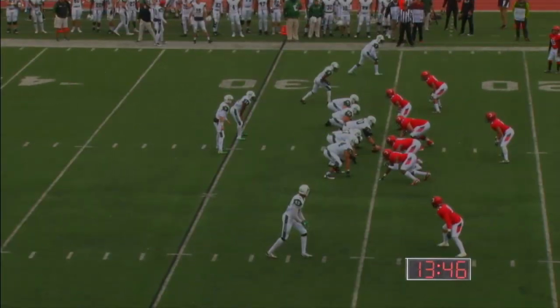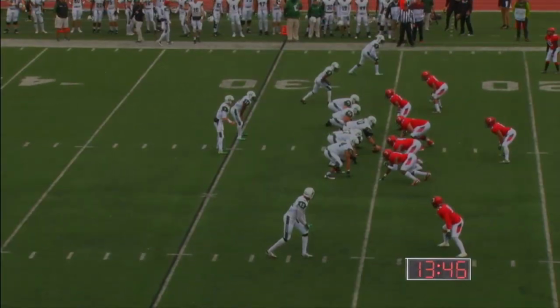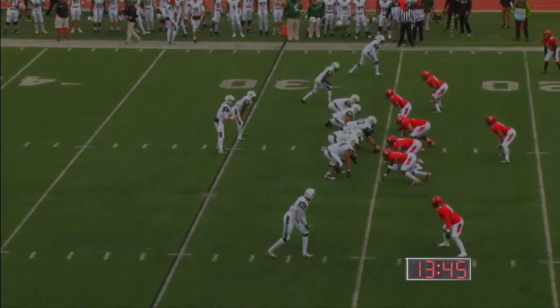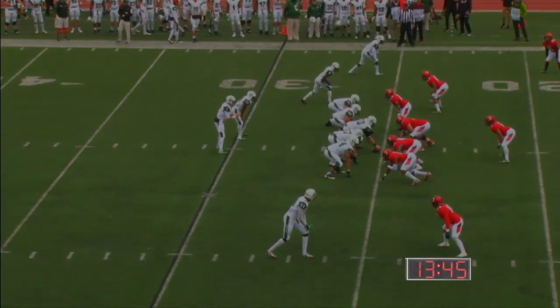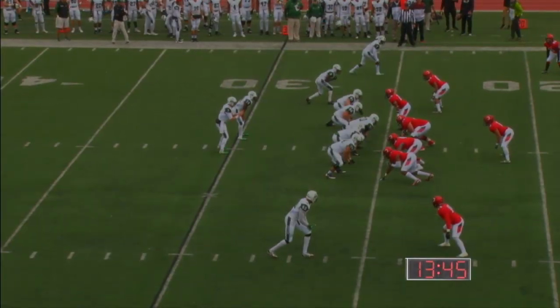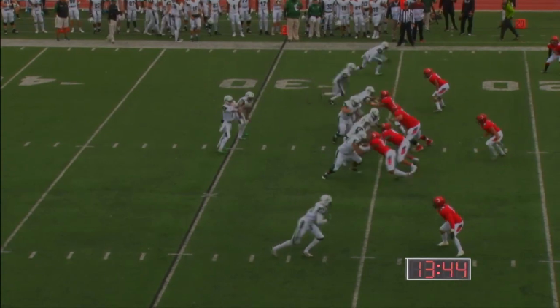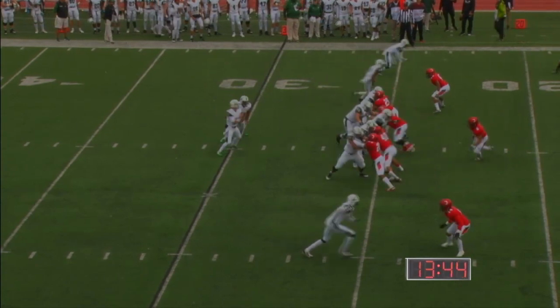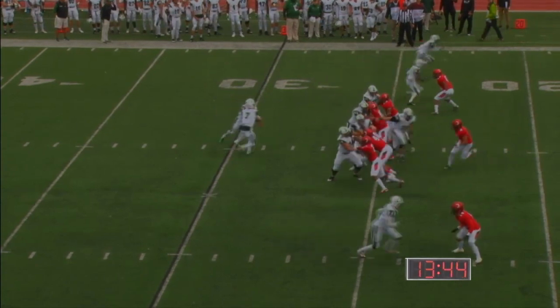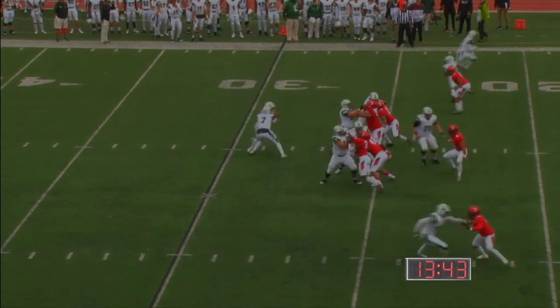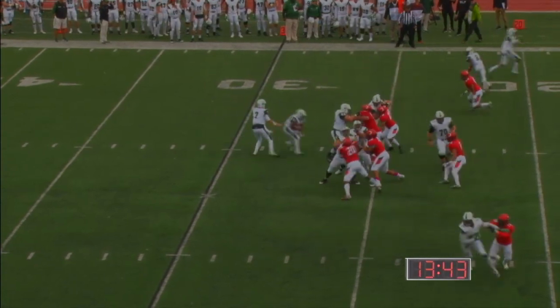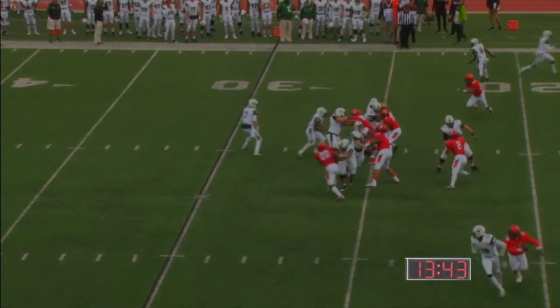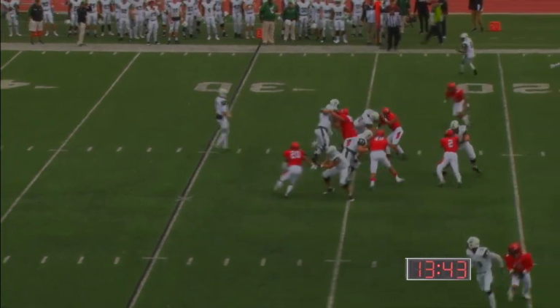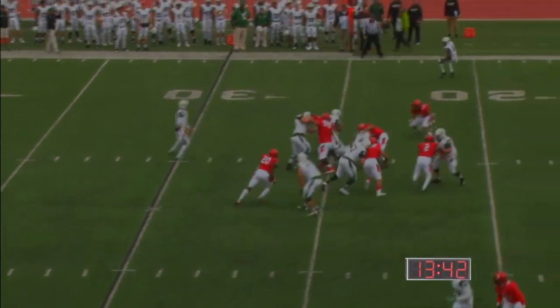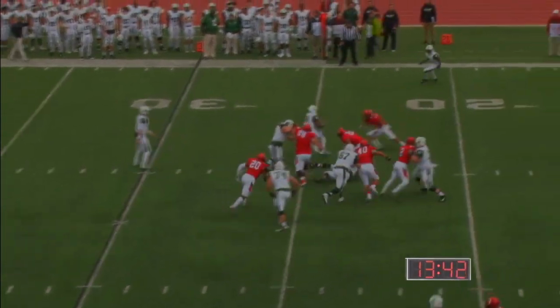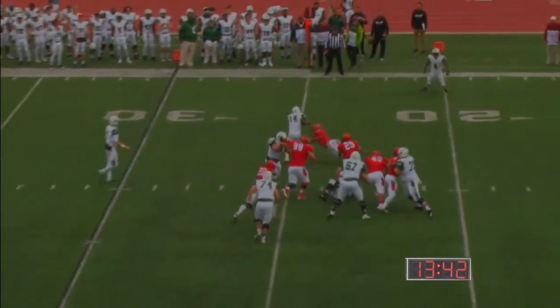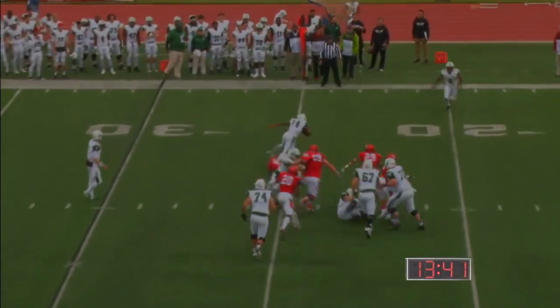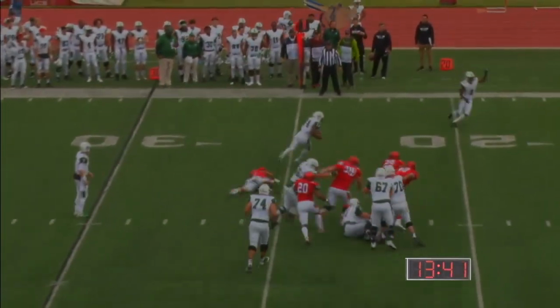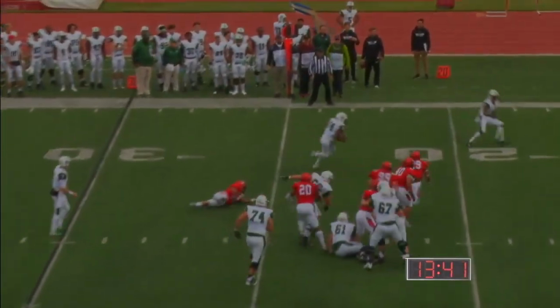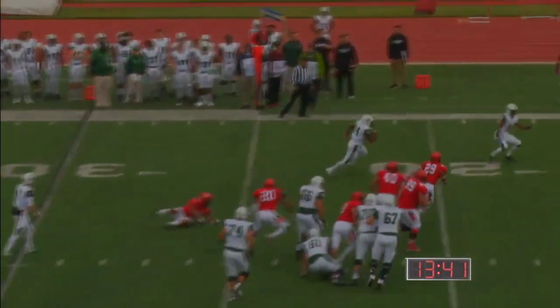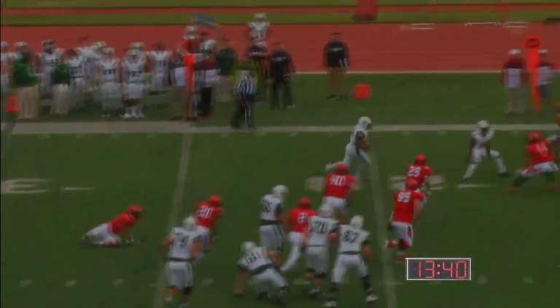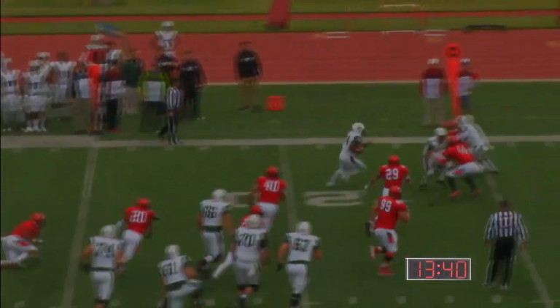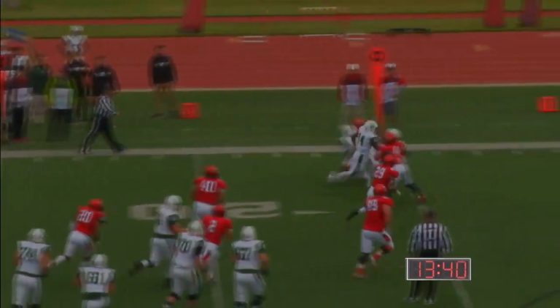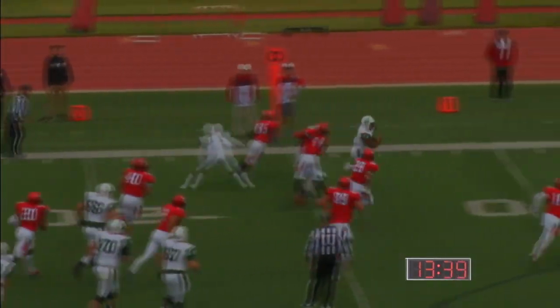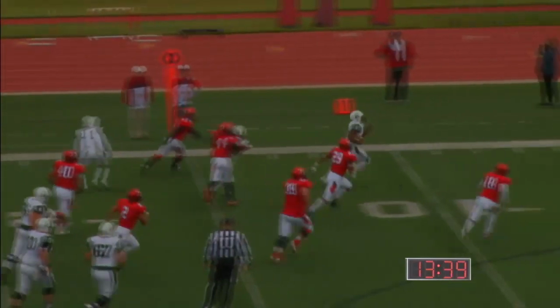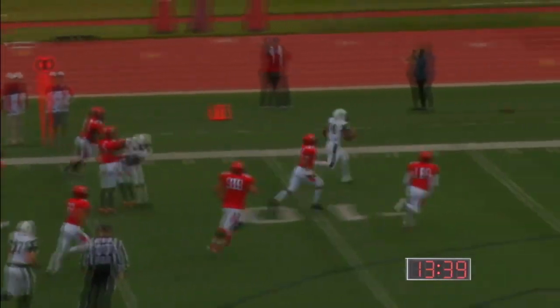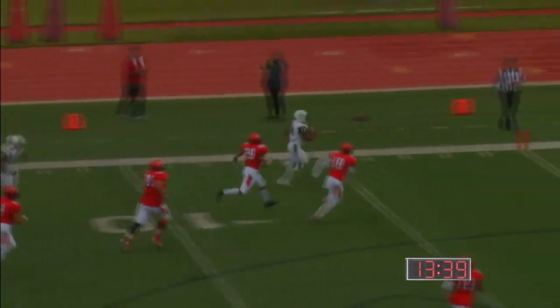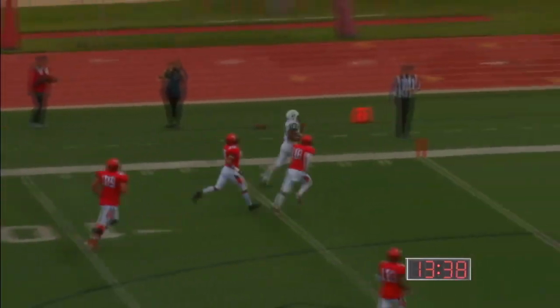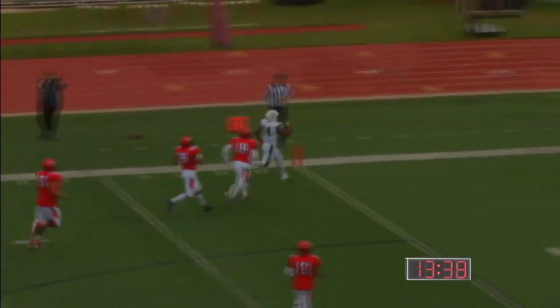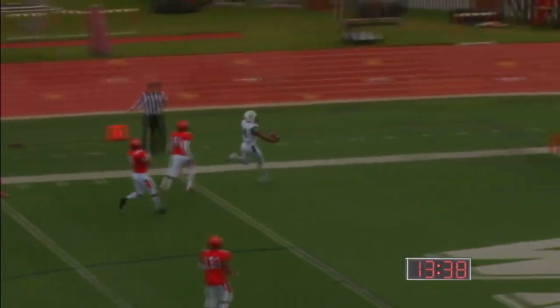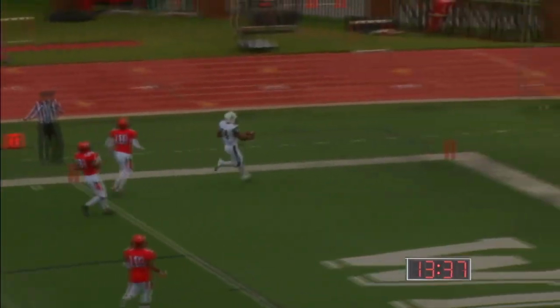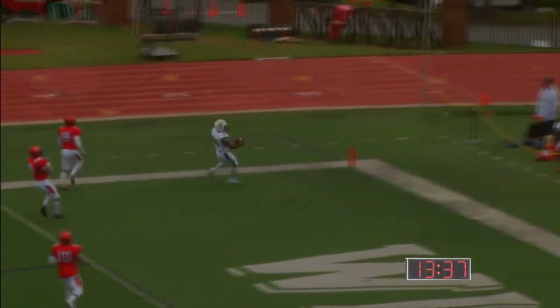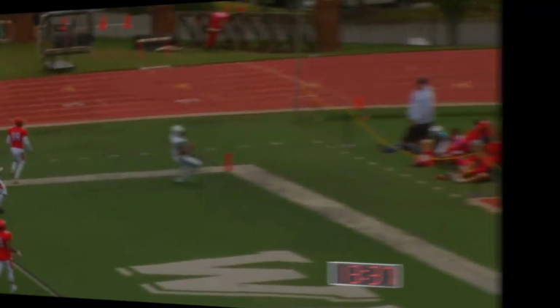Stetson marched it down in their first series as well. First and ten at the 25 — Westcott hesitating, breaks a tackle, Westcott is in! Touchdown, Stetson.